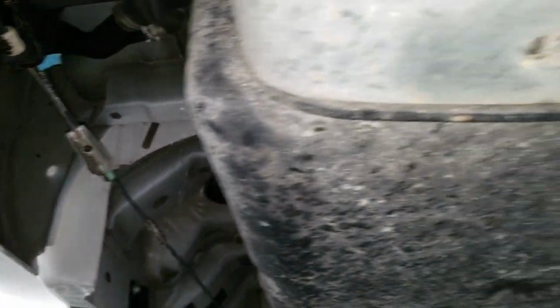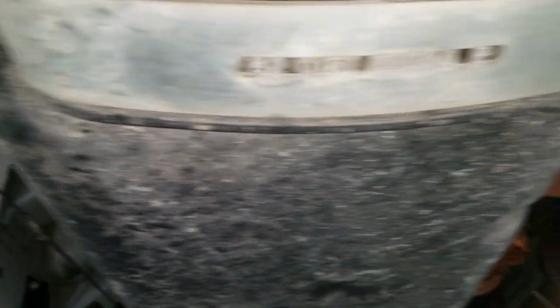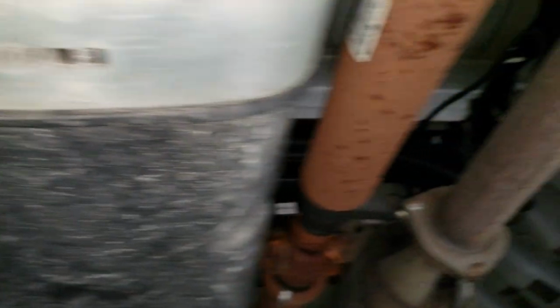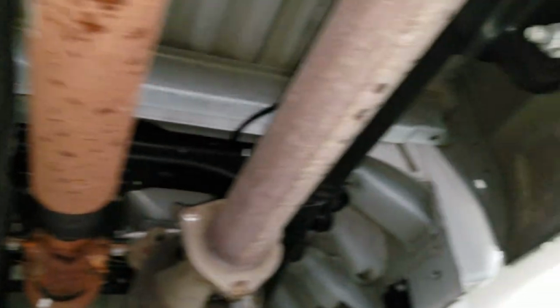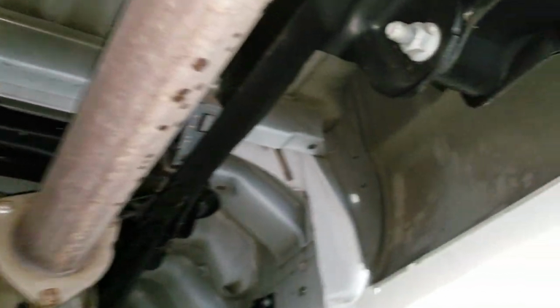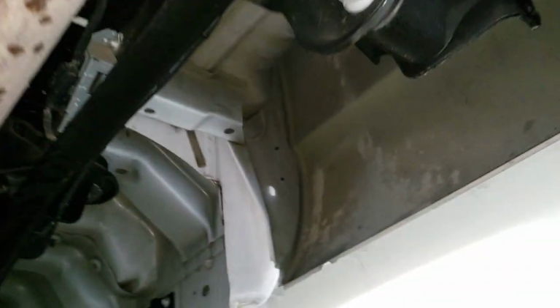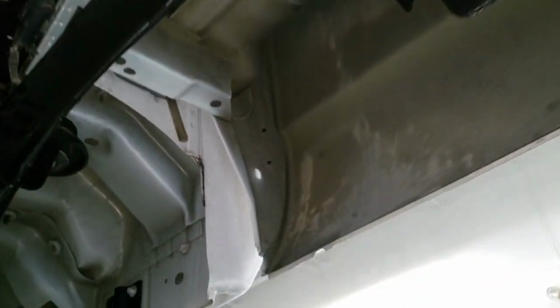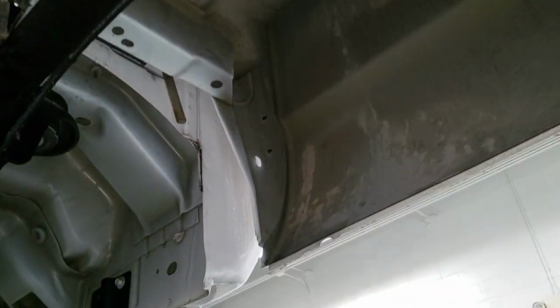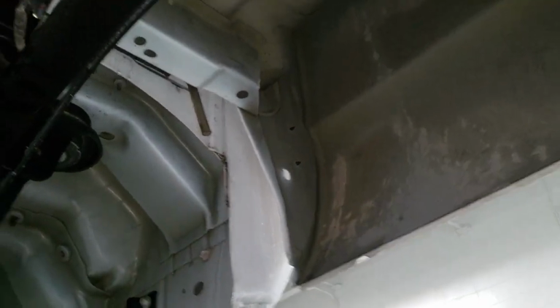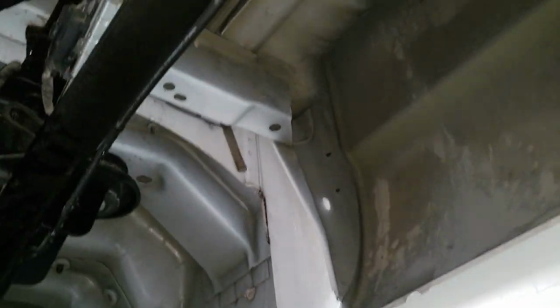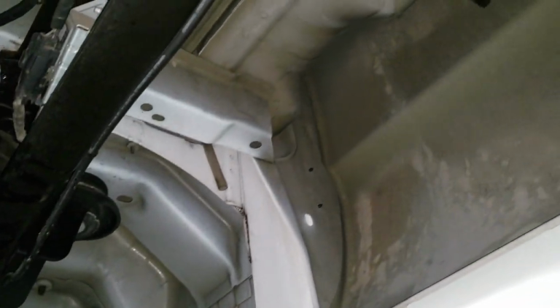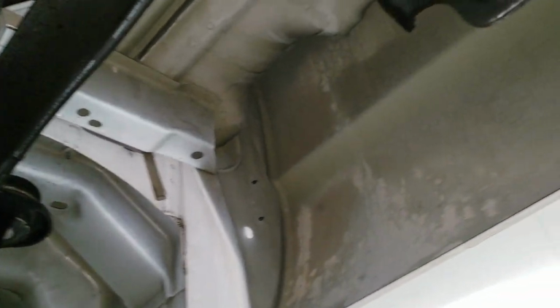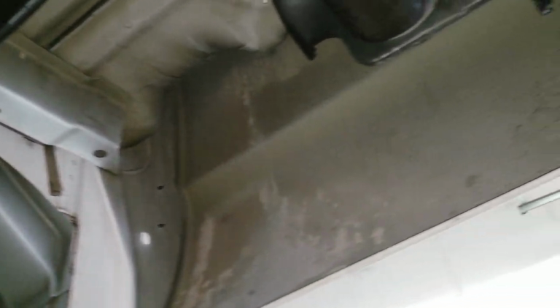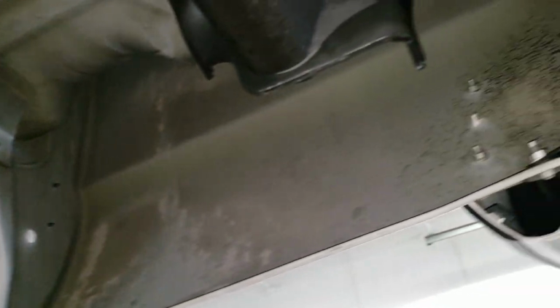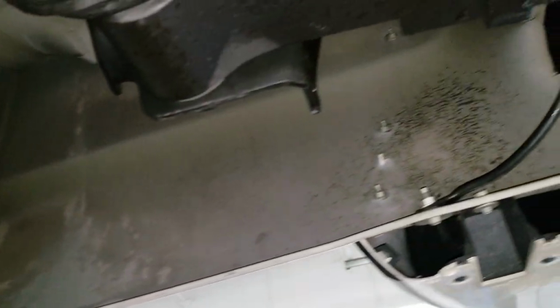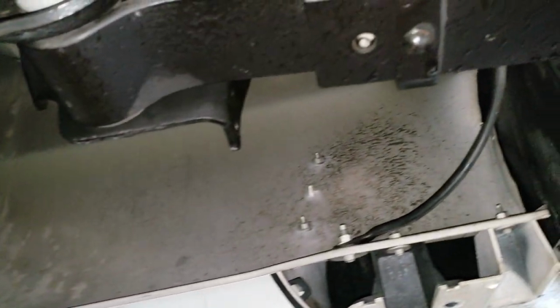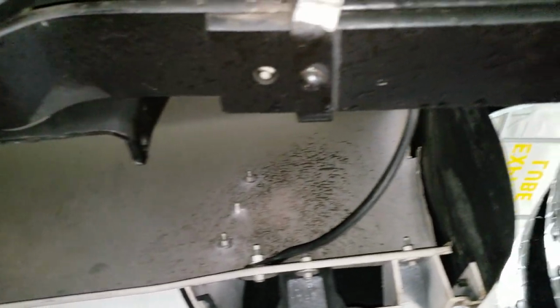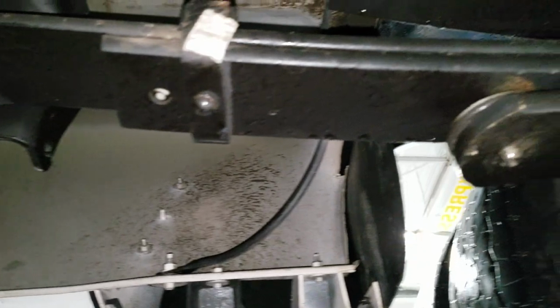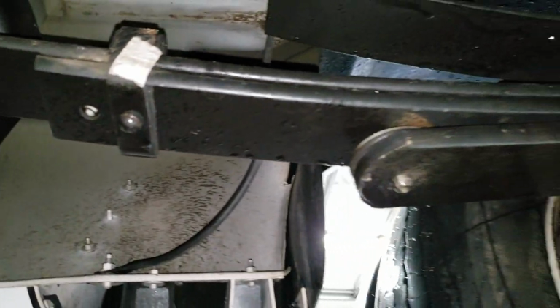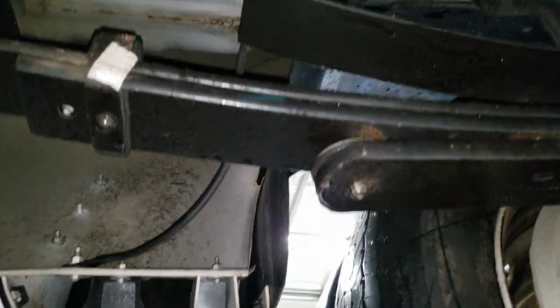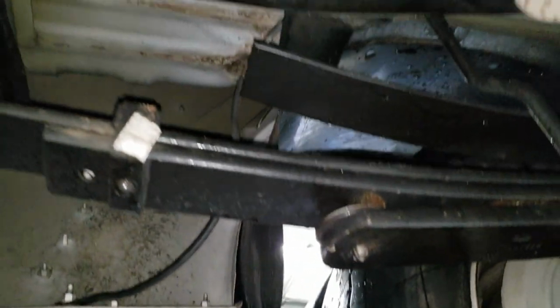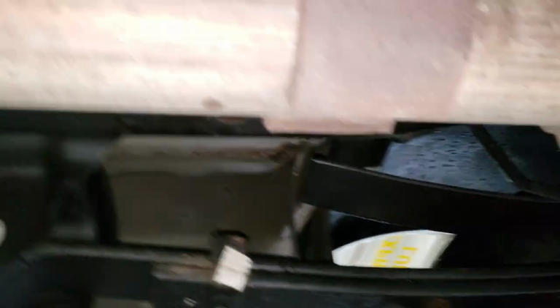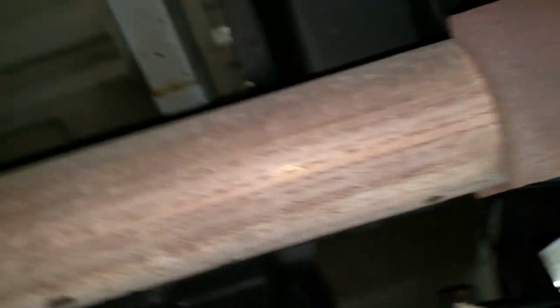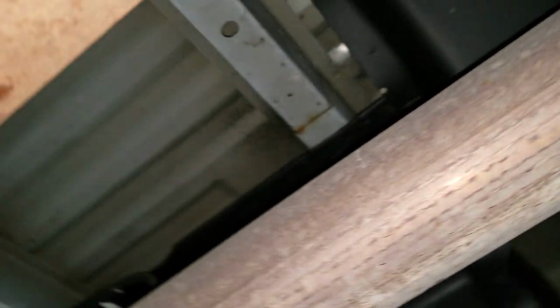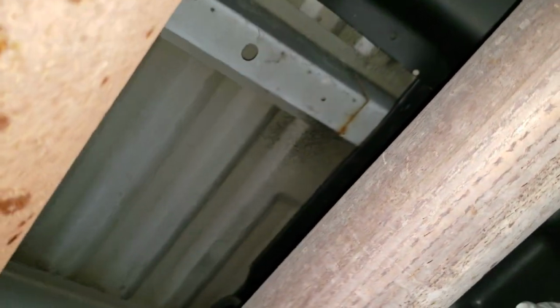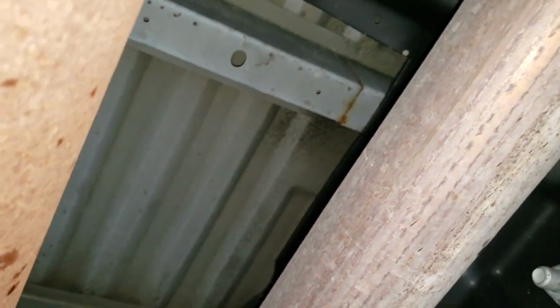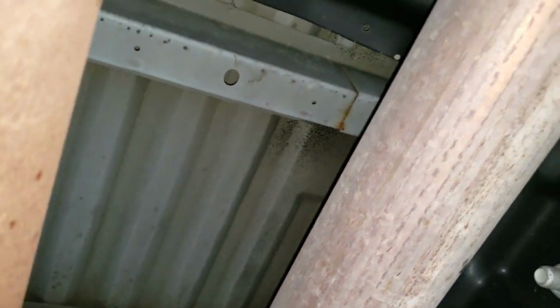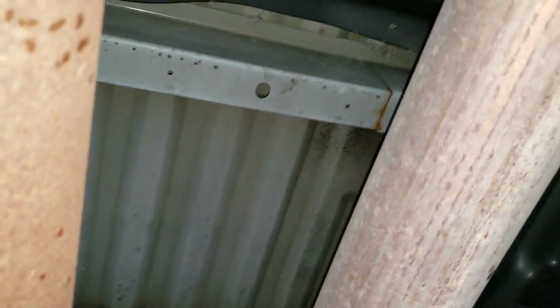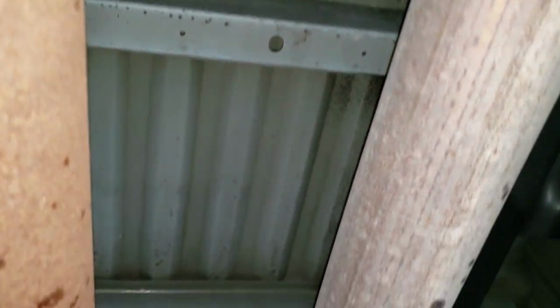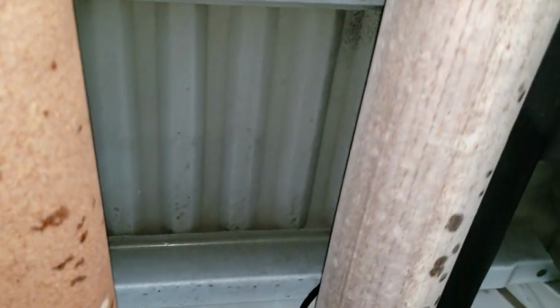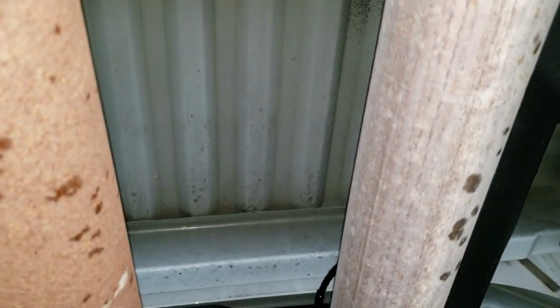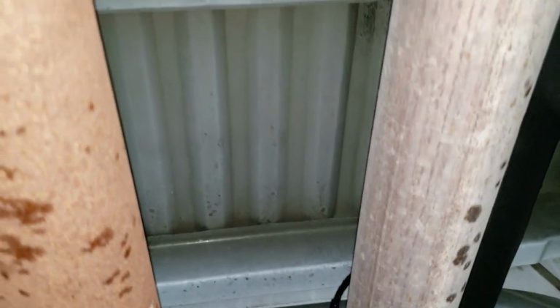It's pouring out here, so that's why we've got all the water dripping. Very clean underneath here, and the box rails all look really good up there.